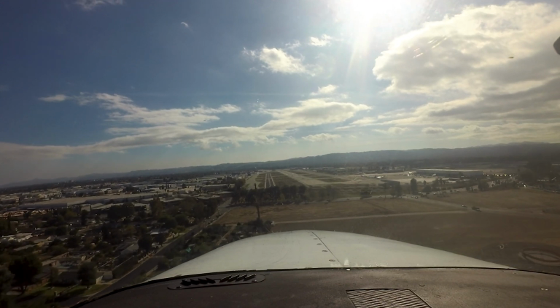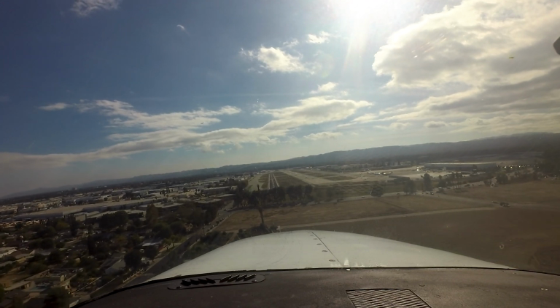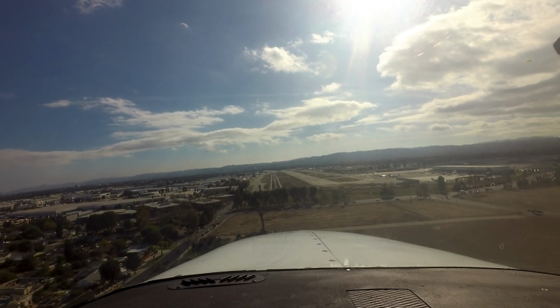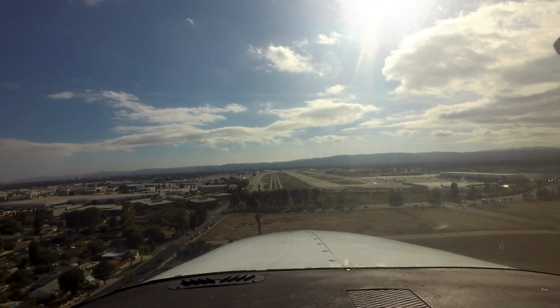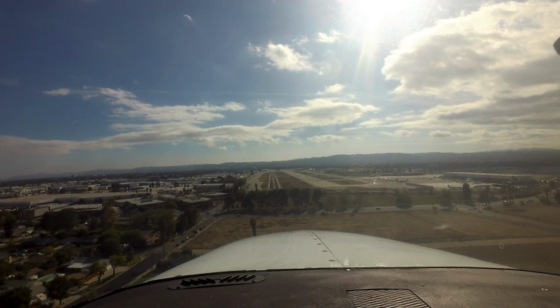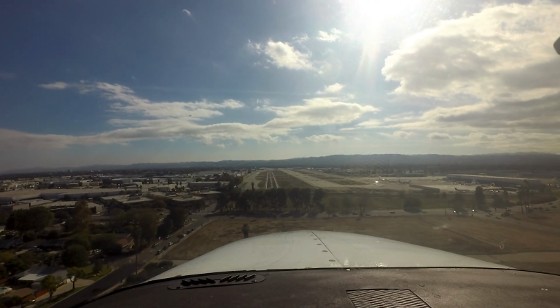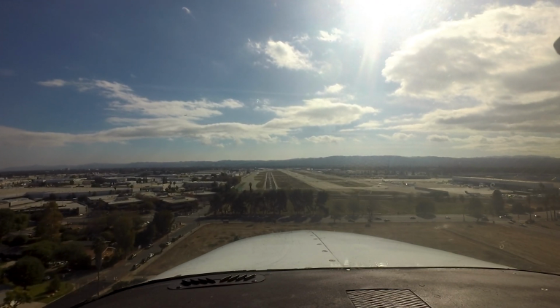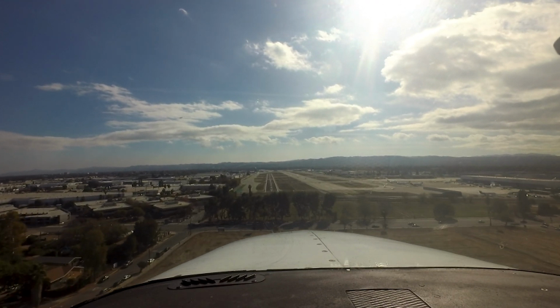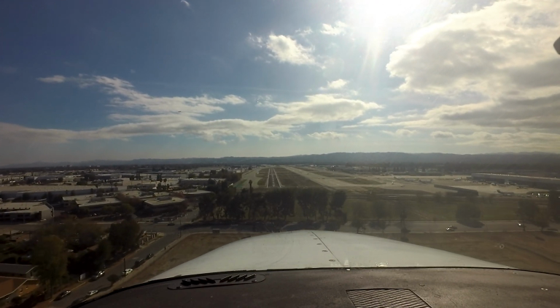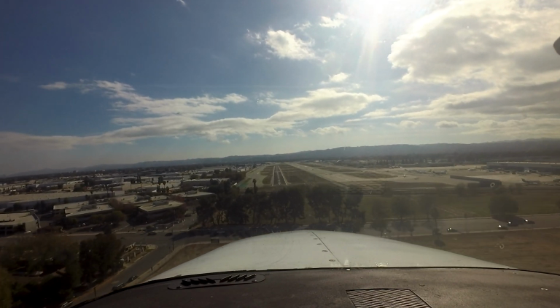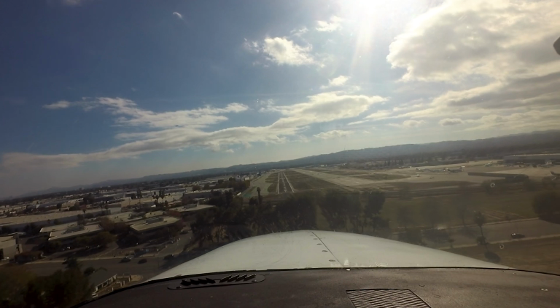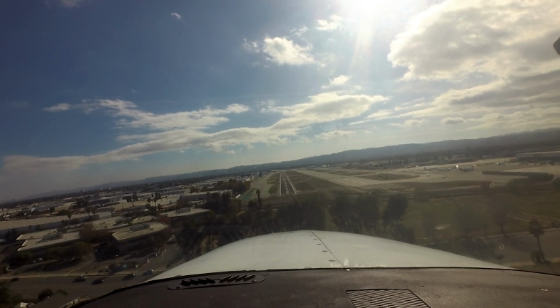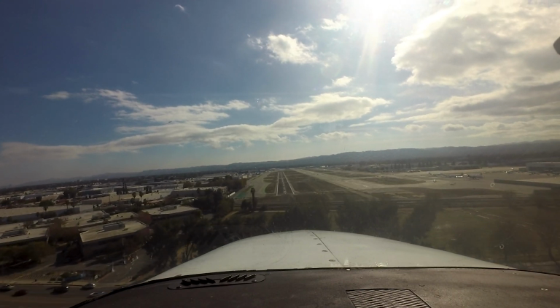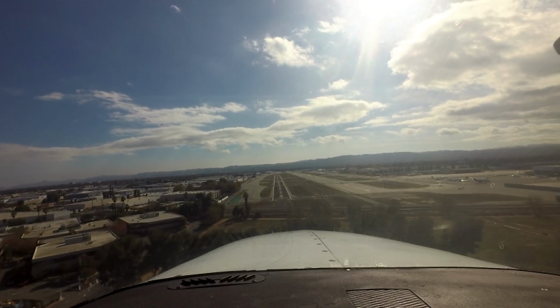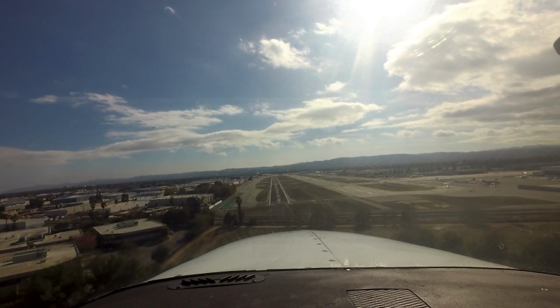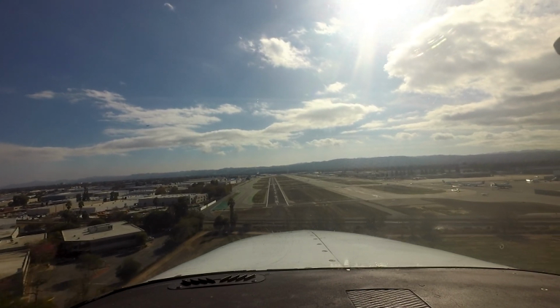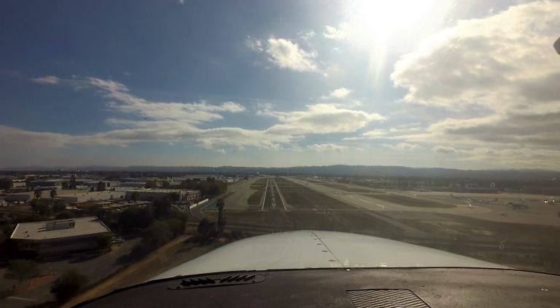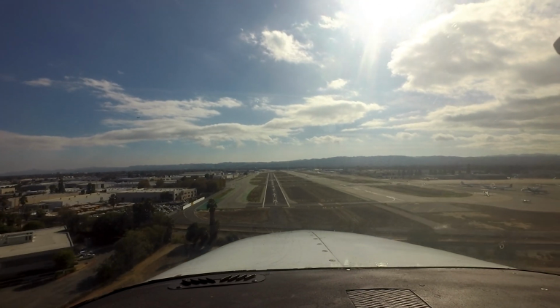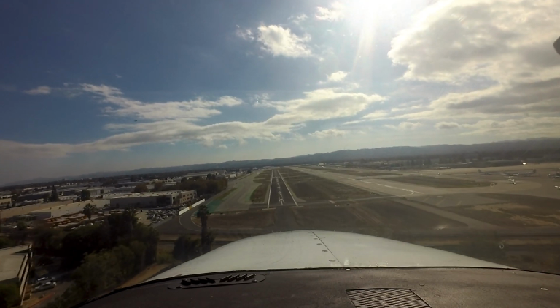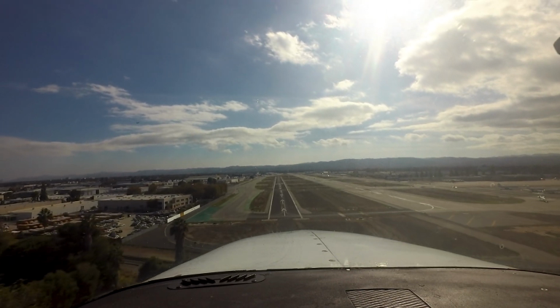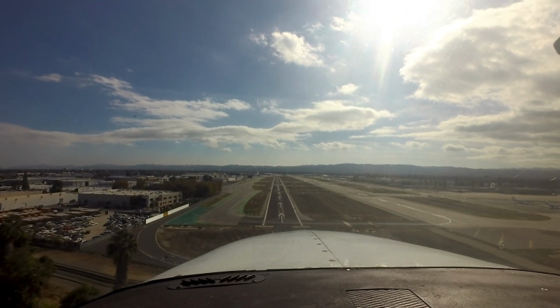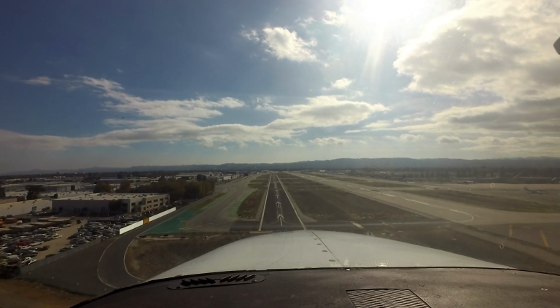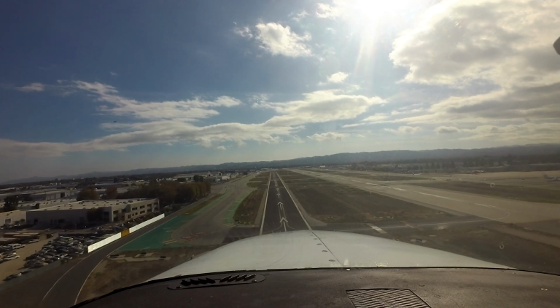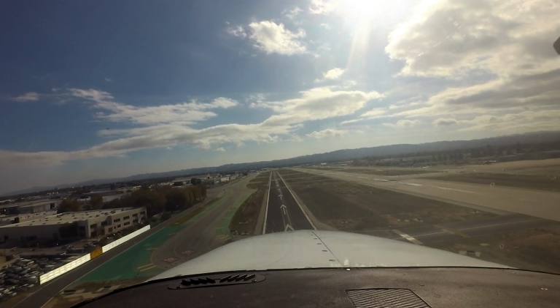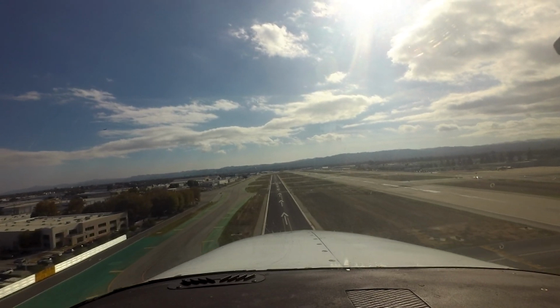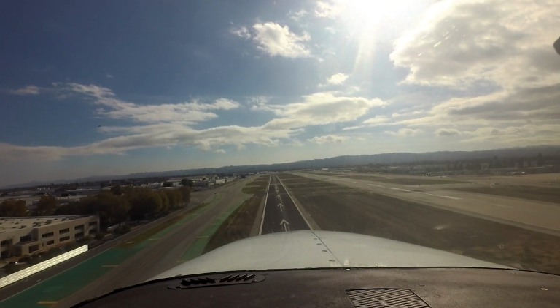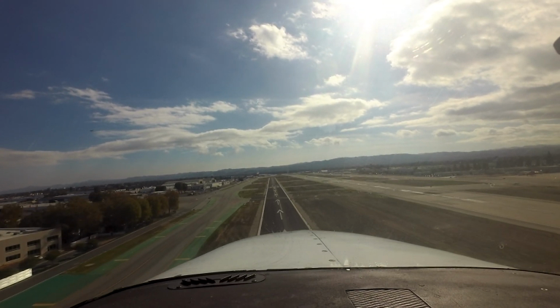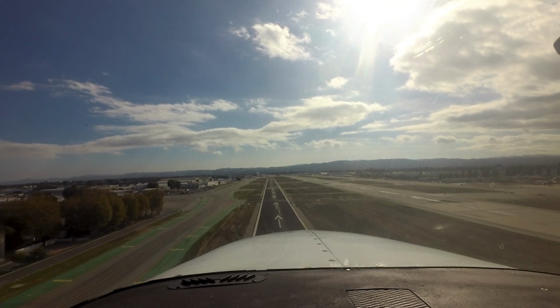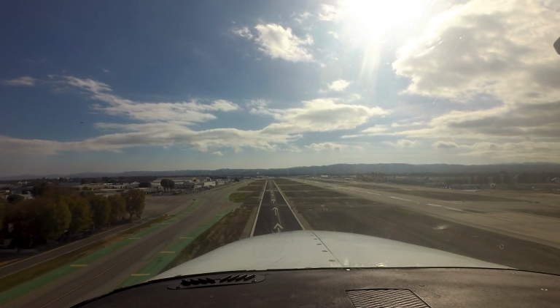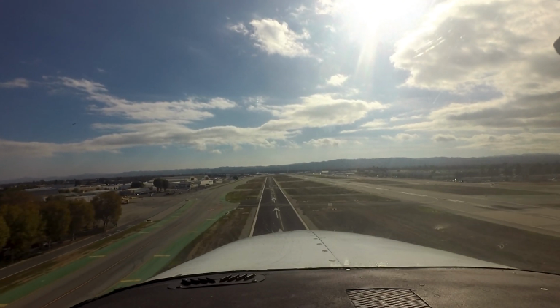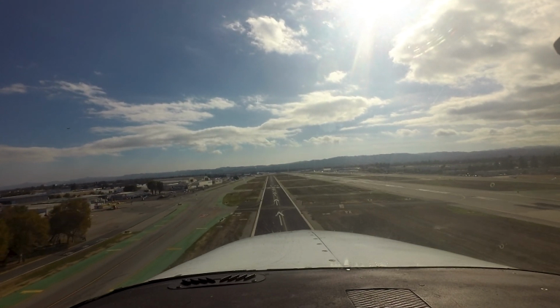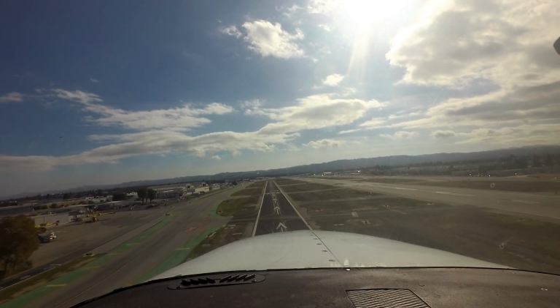If given an aircraft to follow for landing and you do not see the traffic, tell the tower. They will give you alternate instructions to keep the traffic flow safe and orderly.